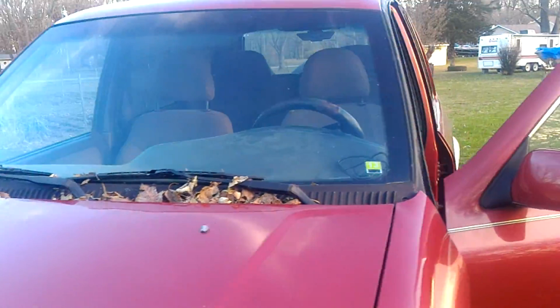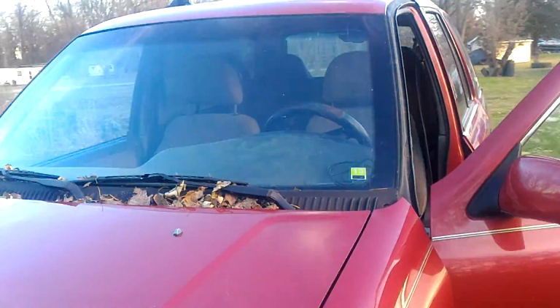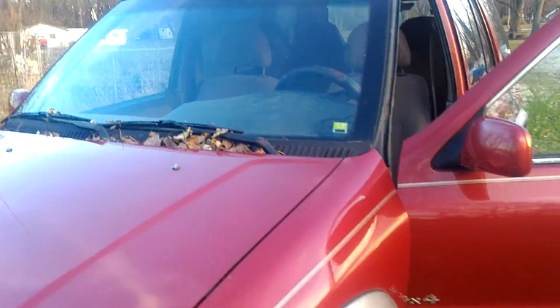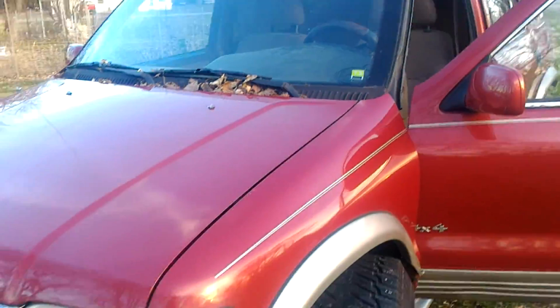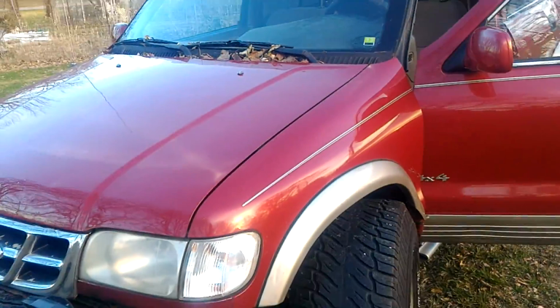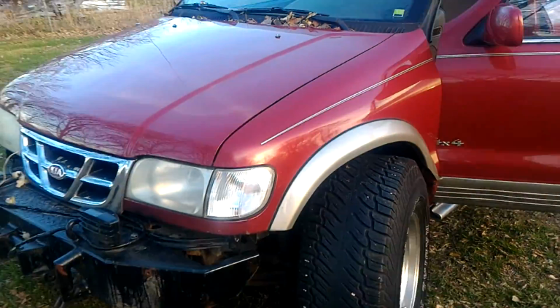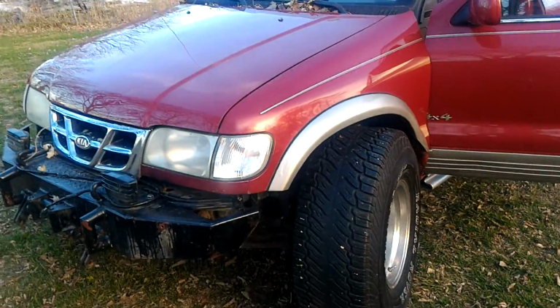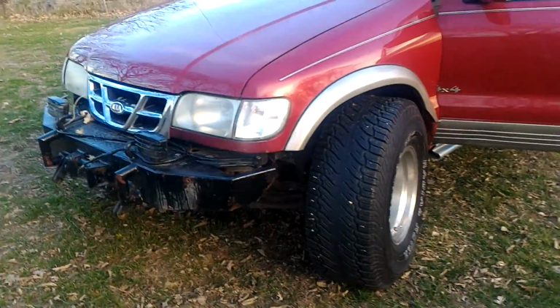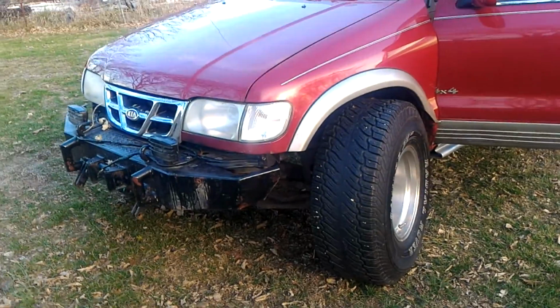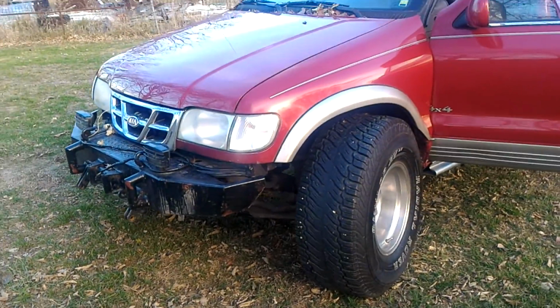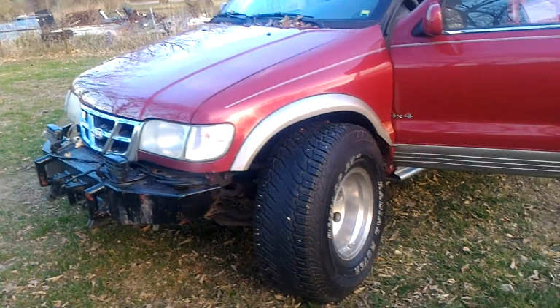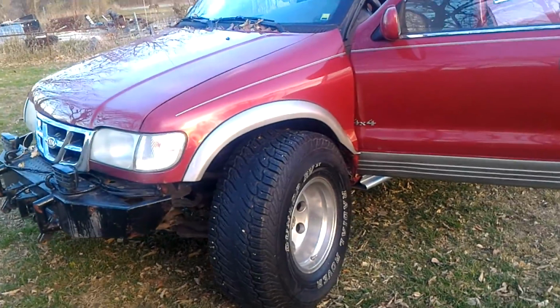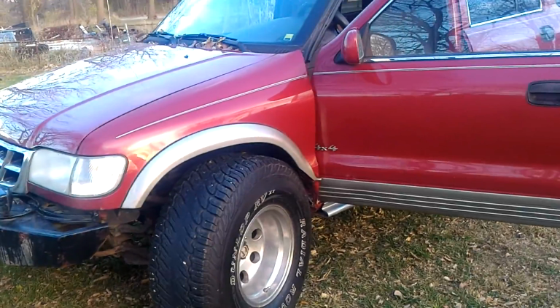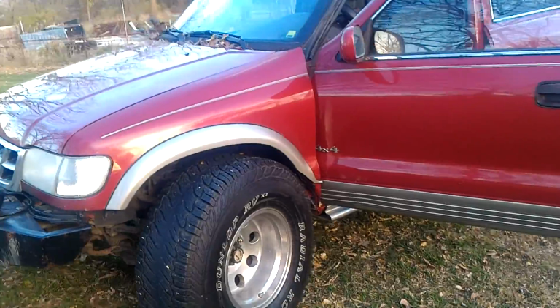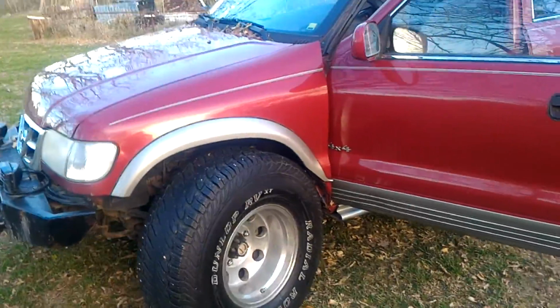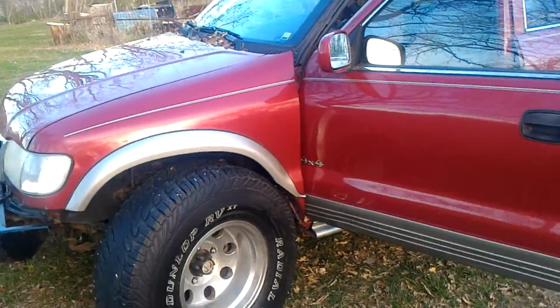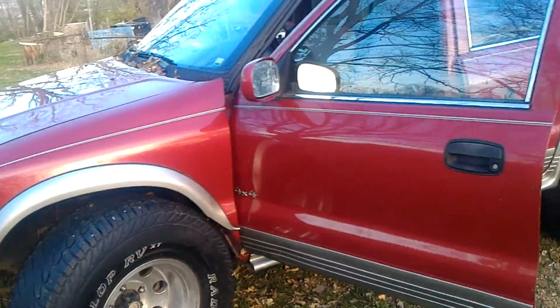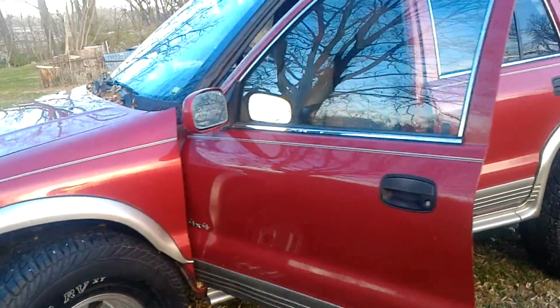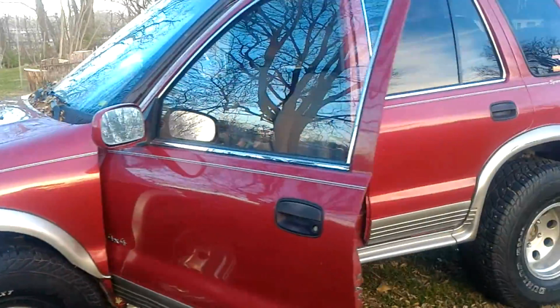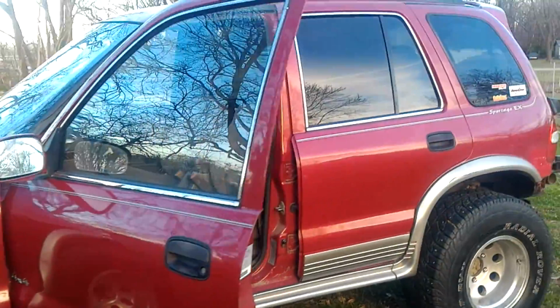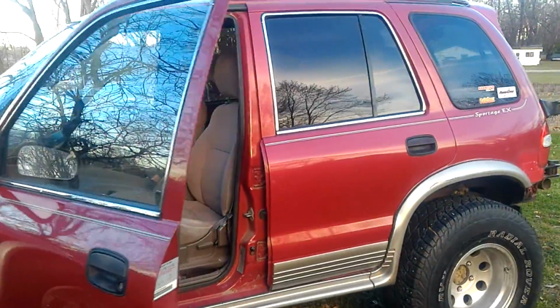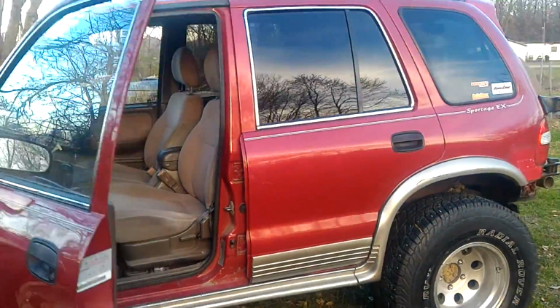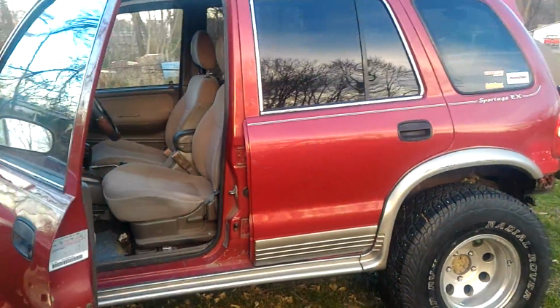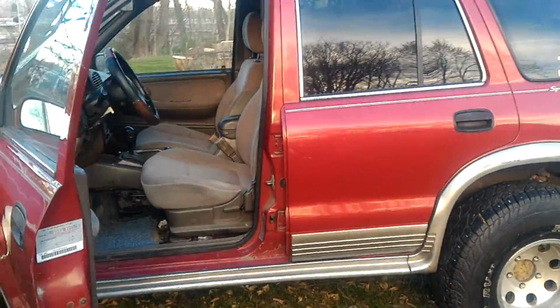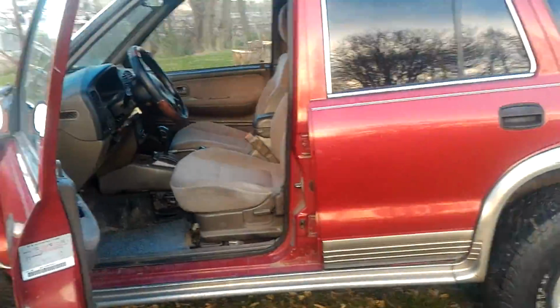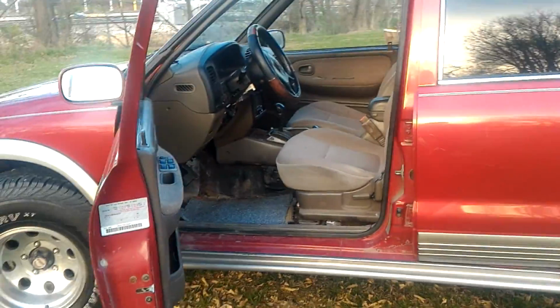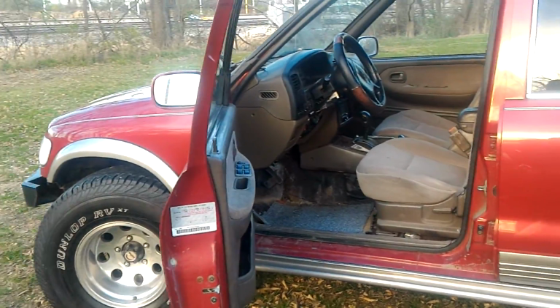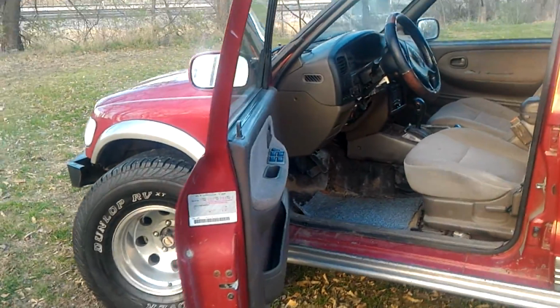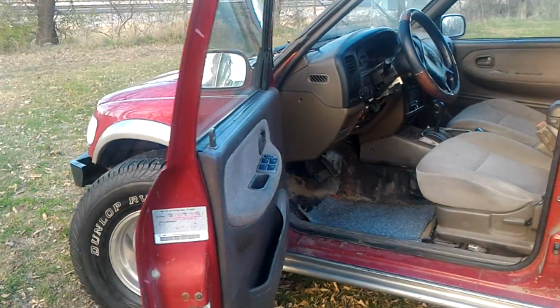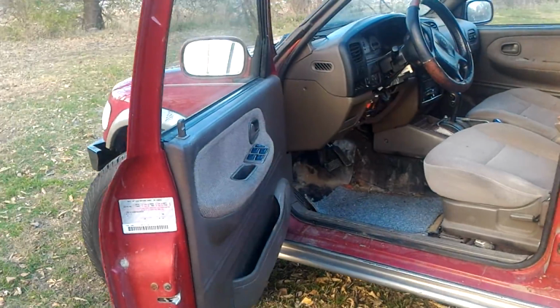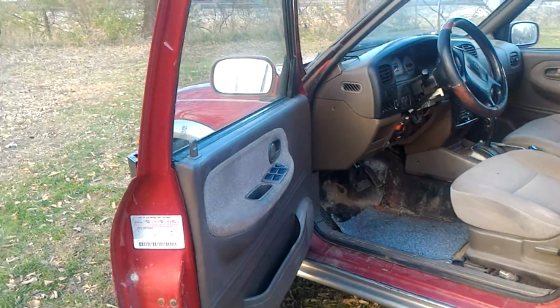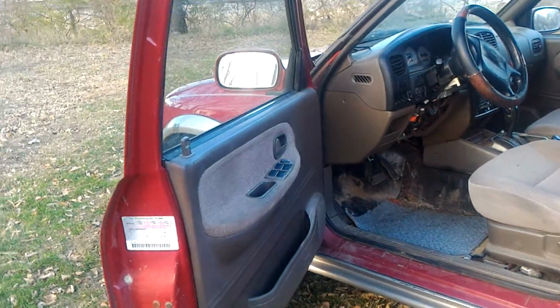I was actually looking for a Jeep when I came across this, and I'm still looking for a Jeep — I want to build myself a lifted Jeep. Anyway, I've got some pictures of the other street tires.